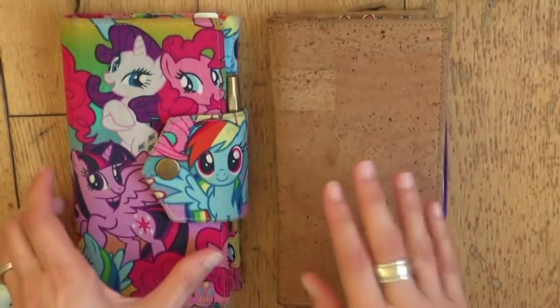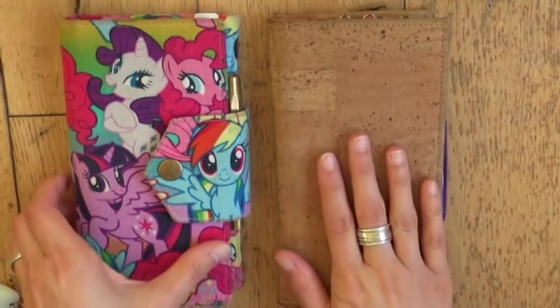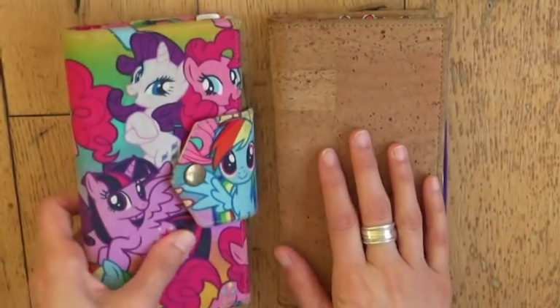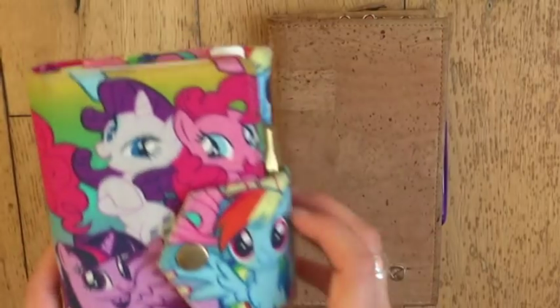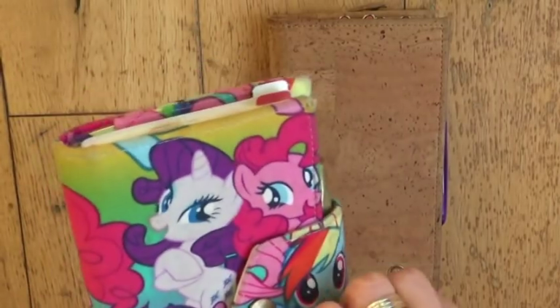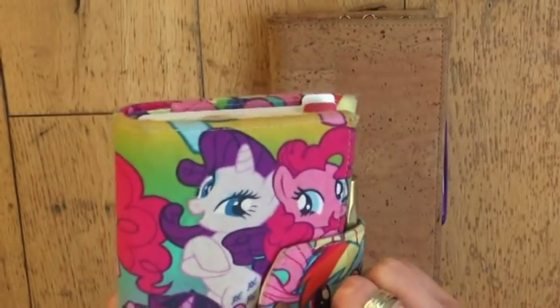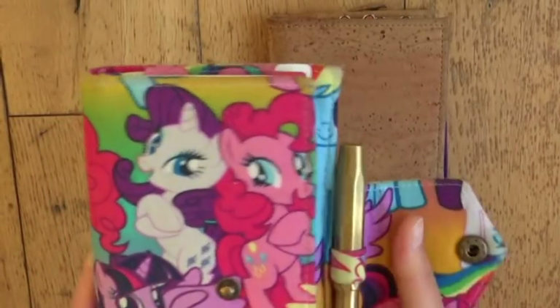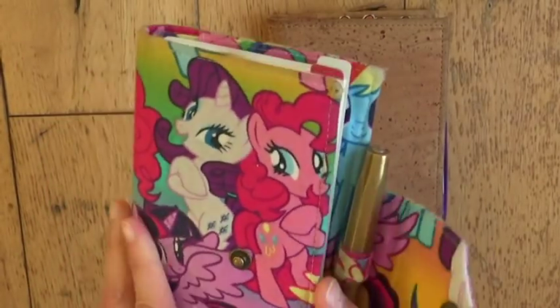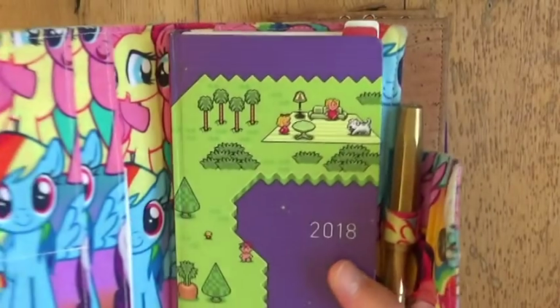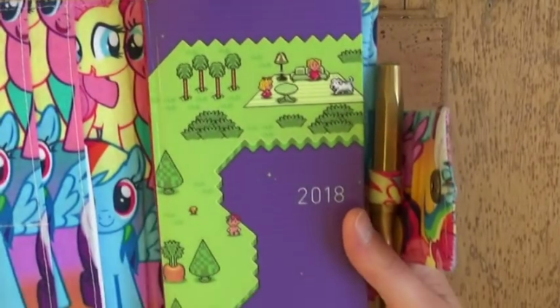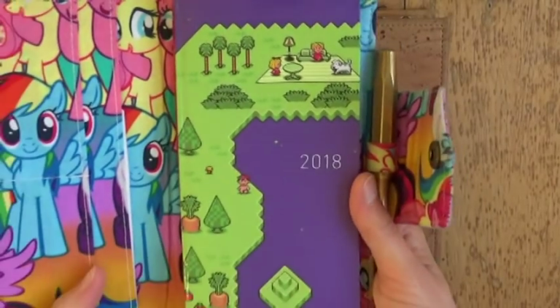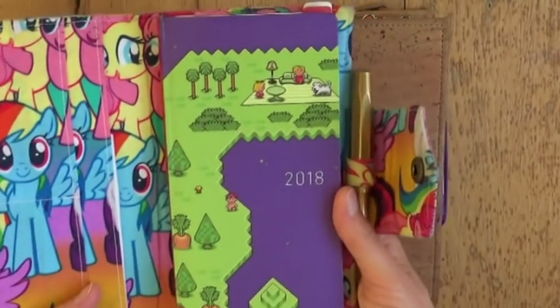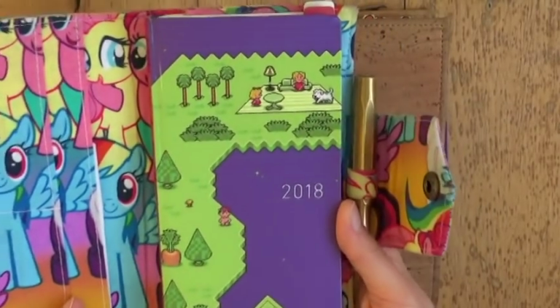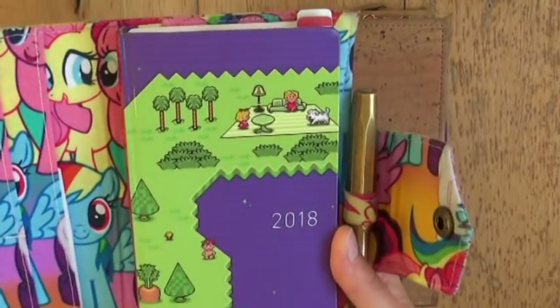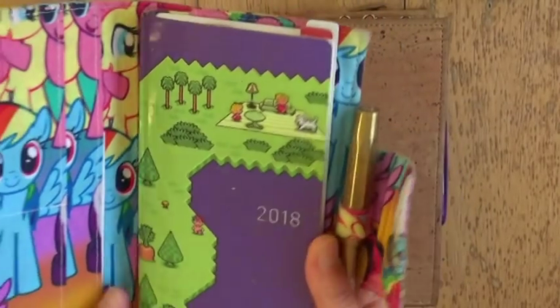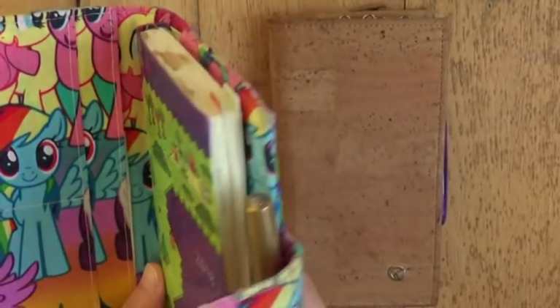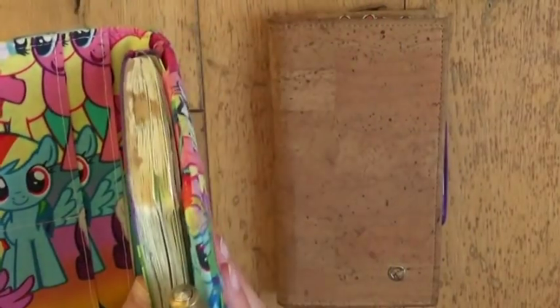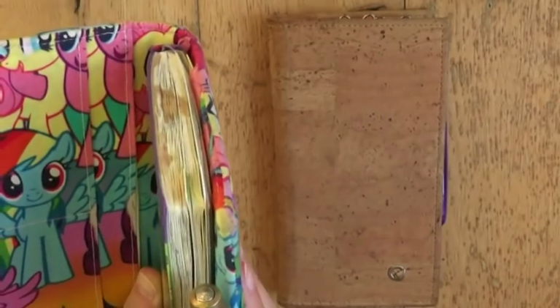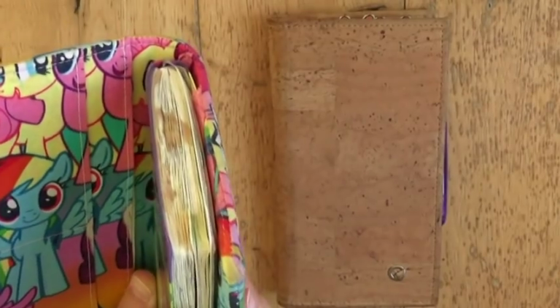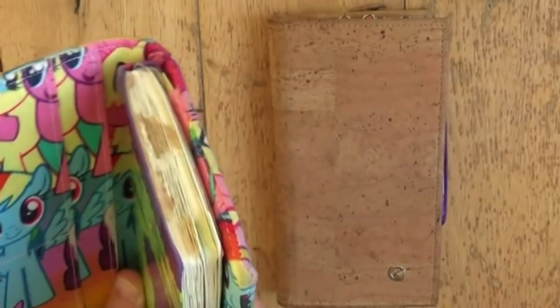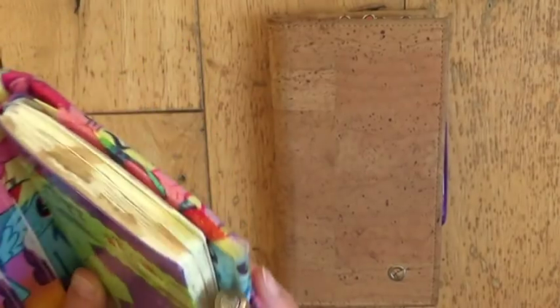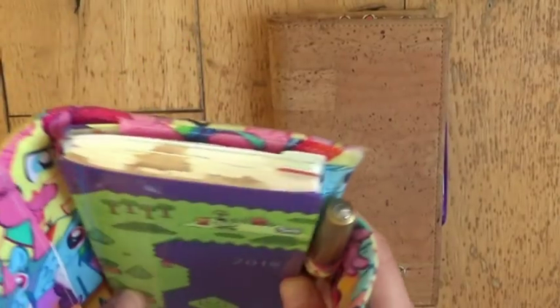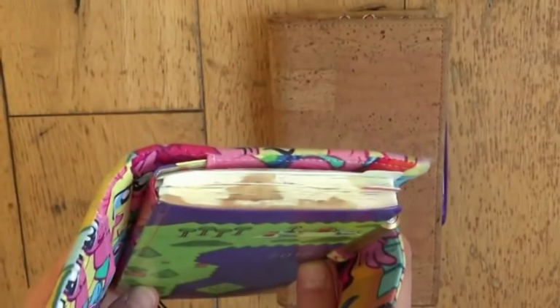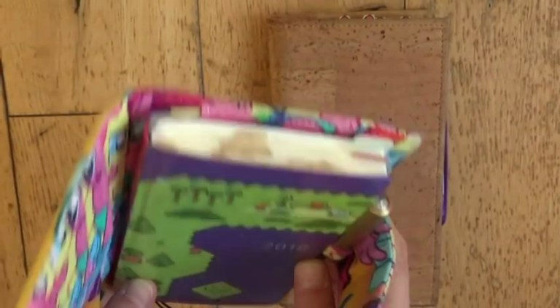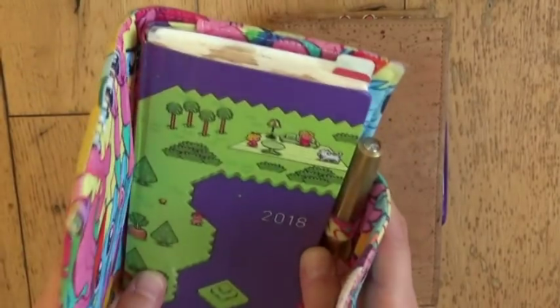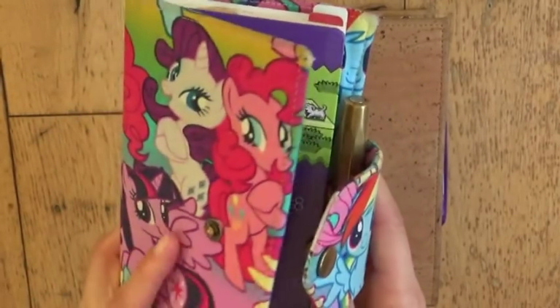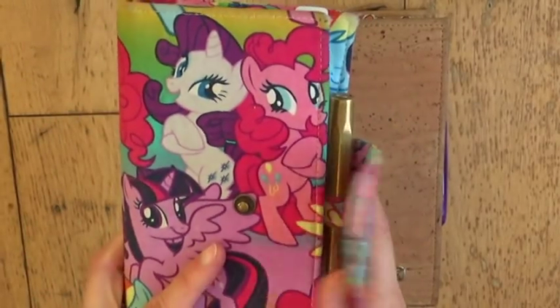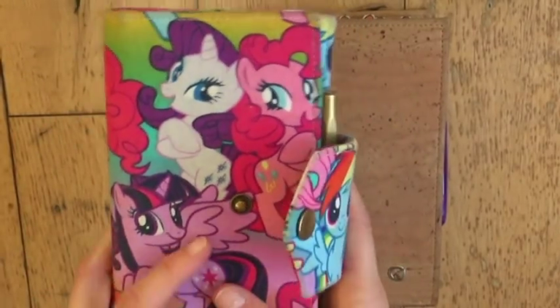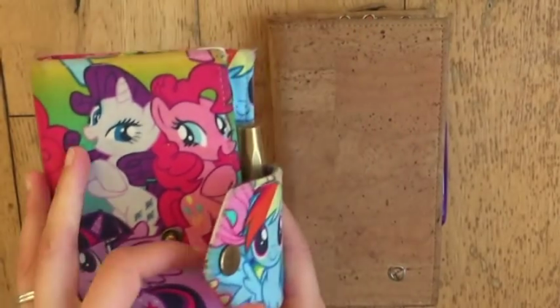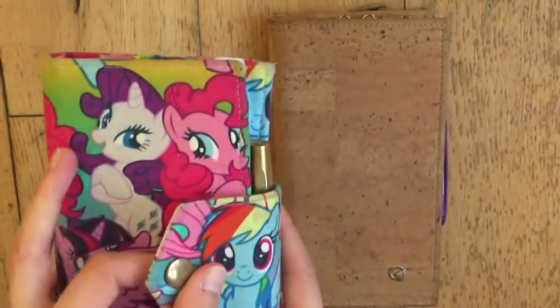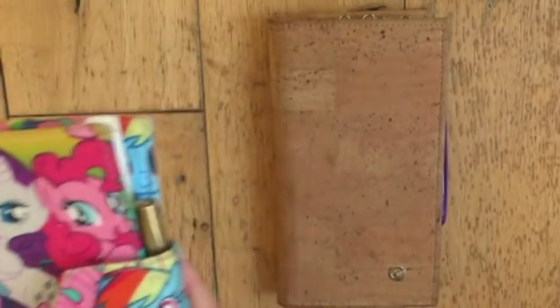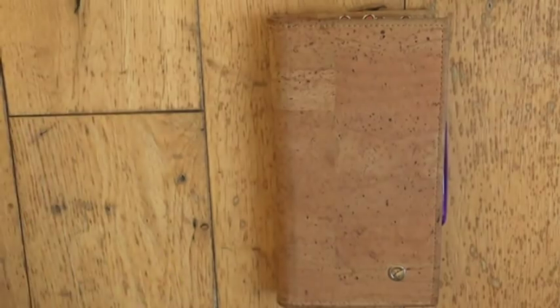I'll be replacing my 2018 Weeks, which is the Magicant map cover, and I've really loved using this over the year. As you can see it's very well loved and well used and ready to go on the archive shelf.